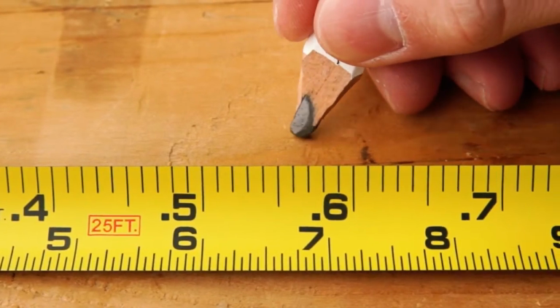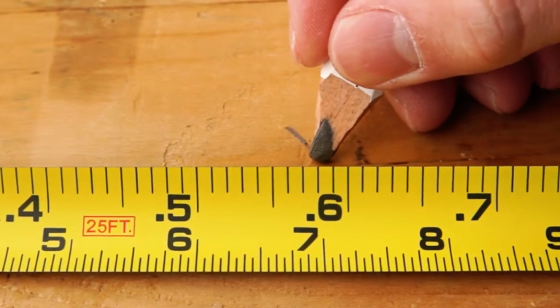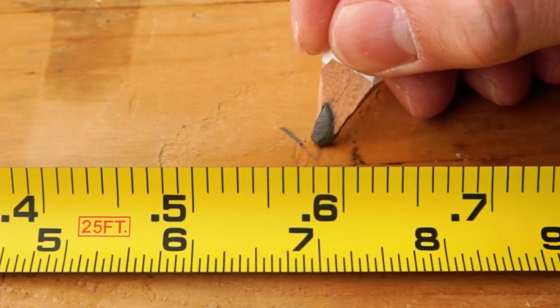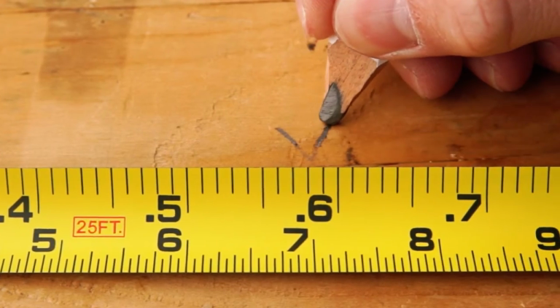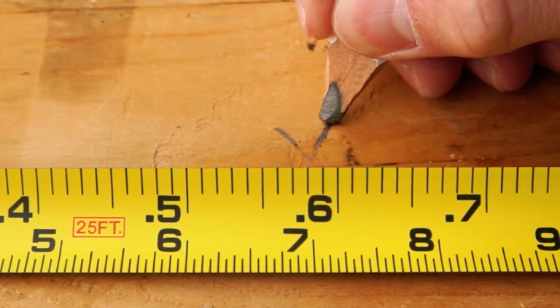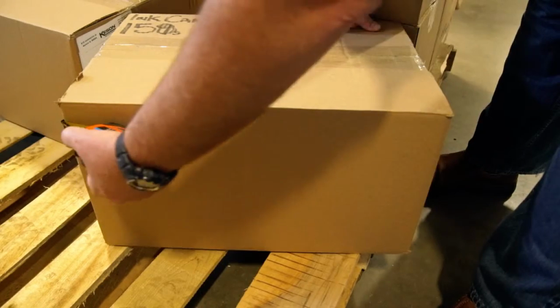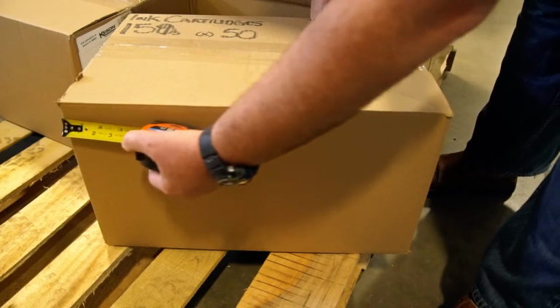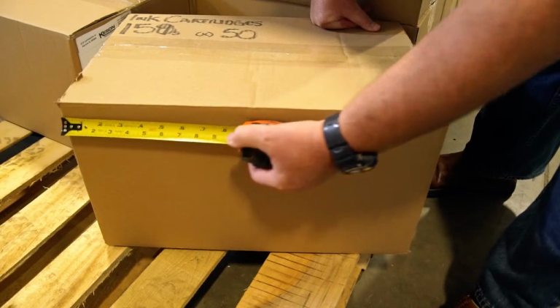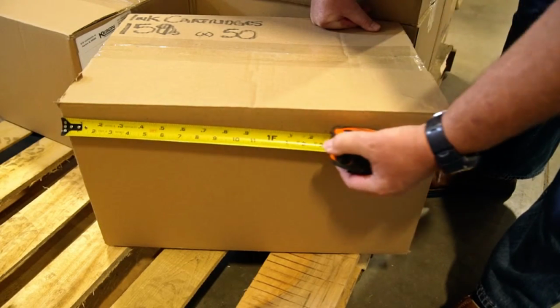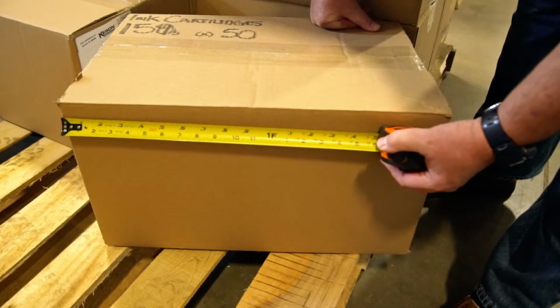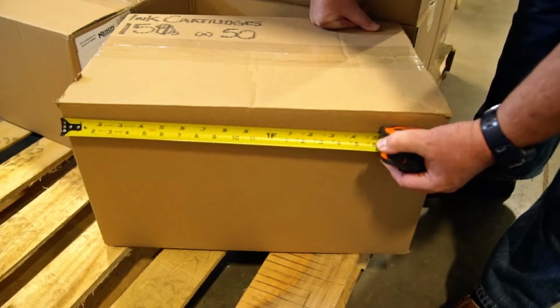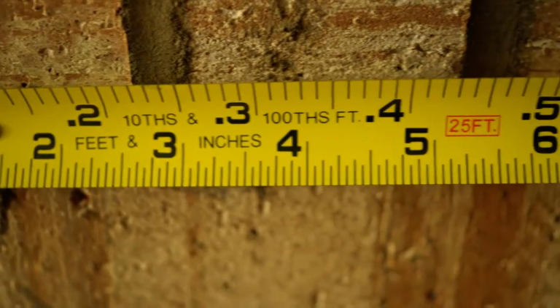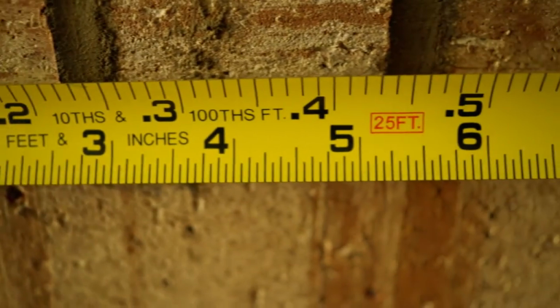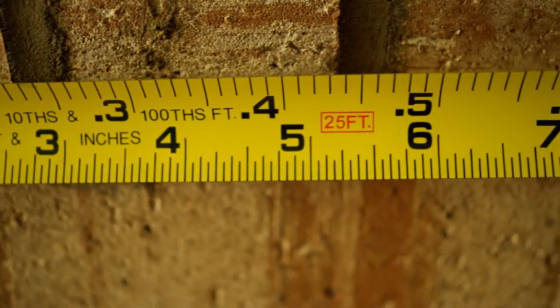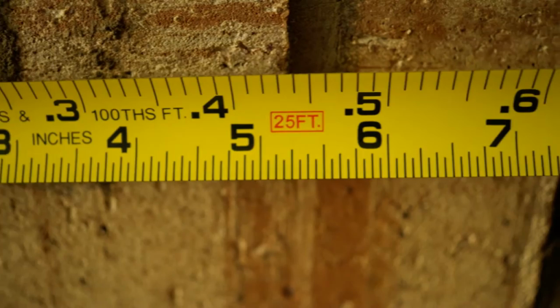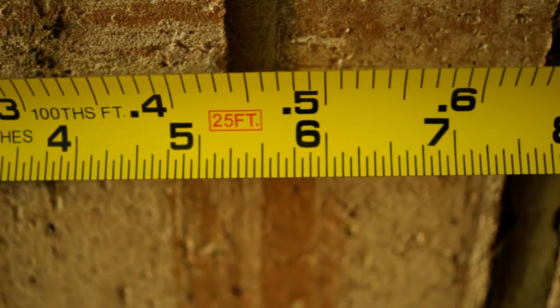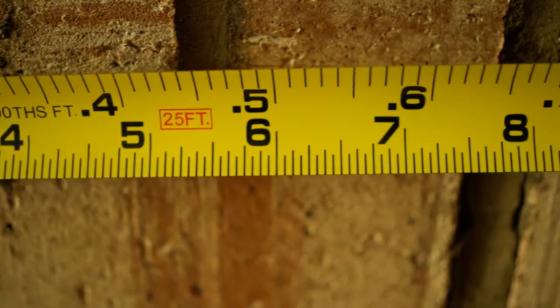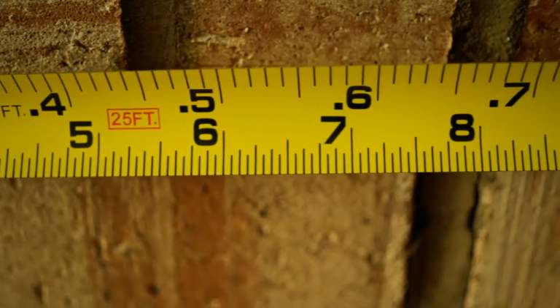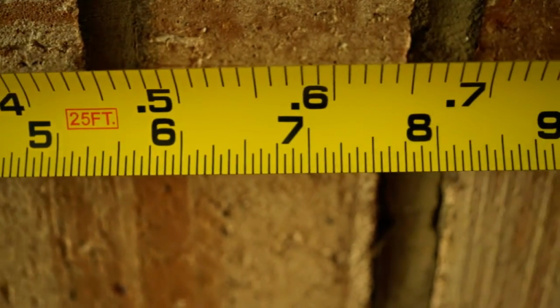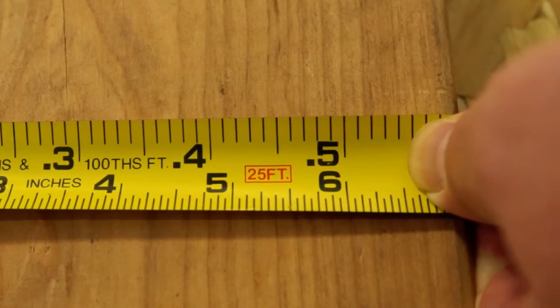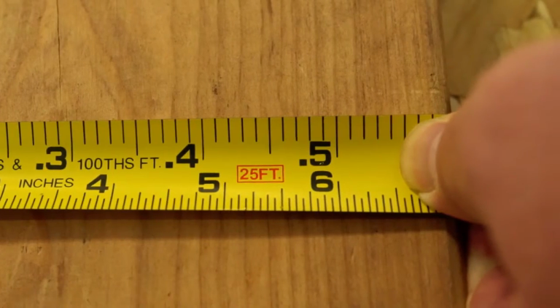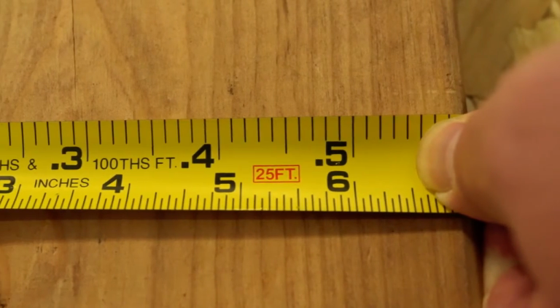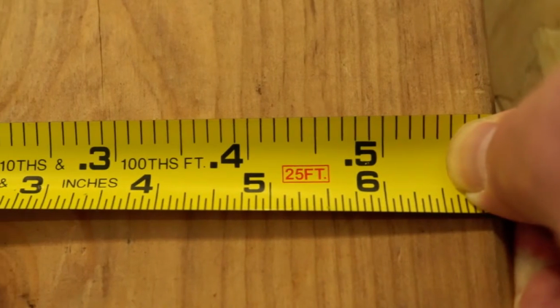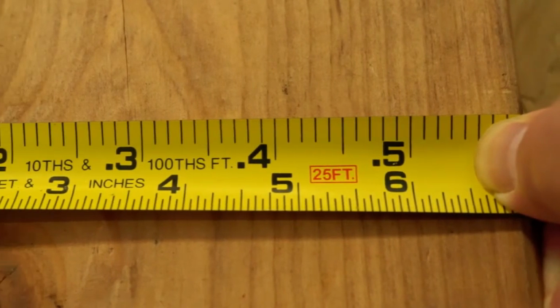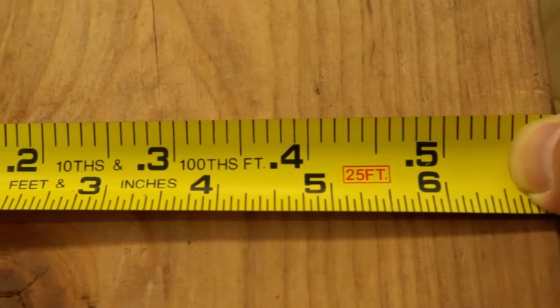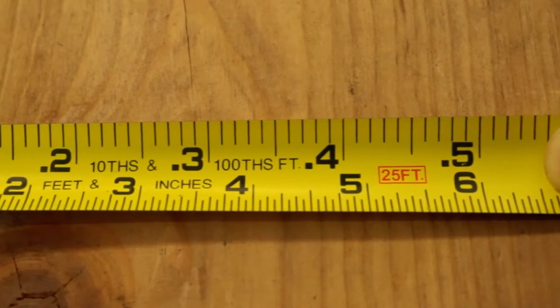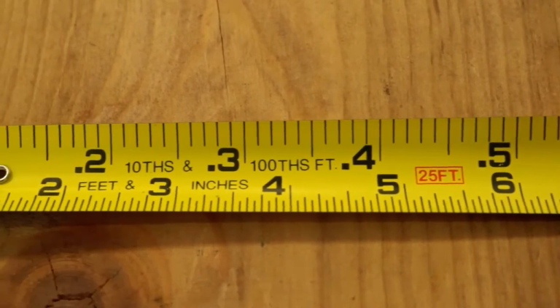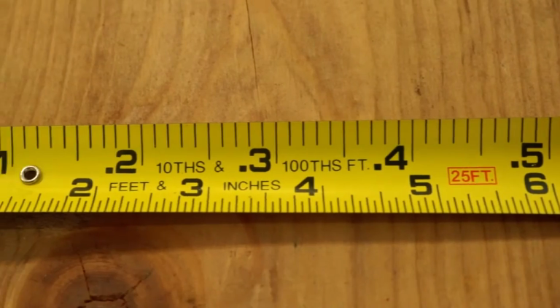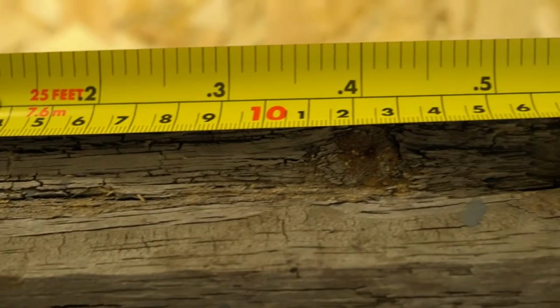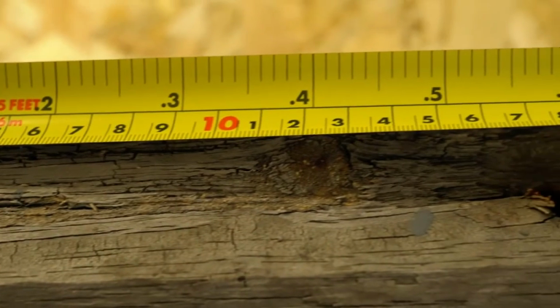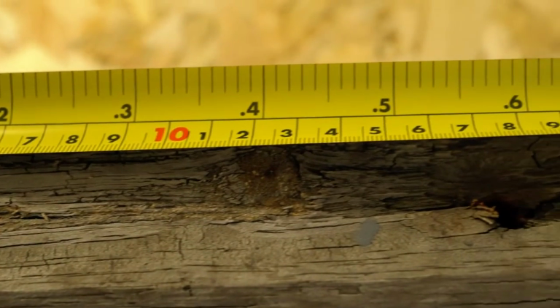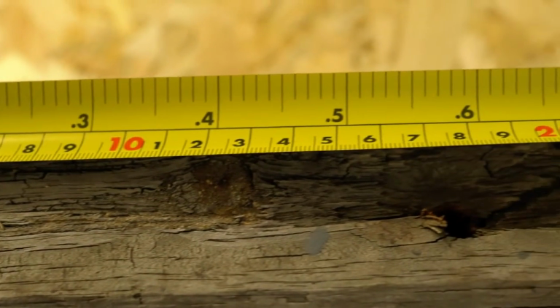We also have tapes that are available with two scales printed on one side of the blade. These are our dual-scale measuring tapes. Our wide-blade, dual-scale offerings are feet and inches with engineer scales, and feet and inches with metric scales.